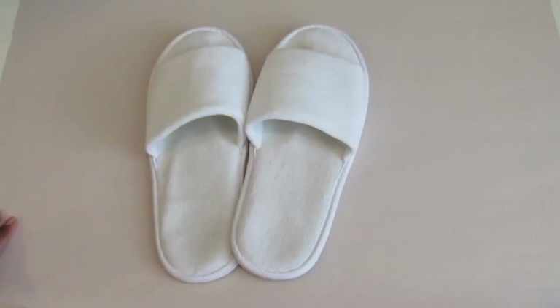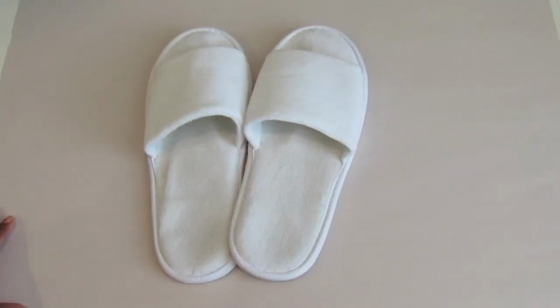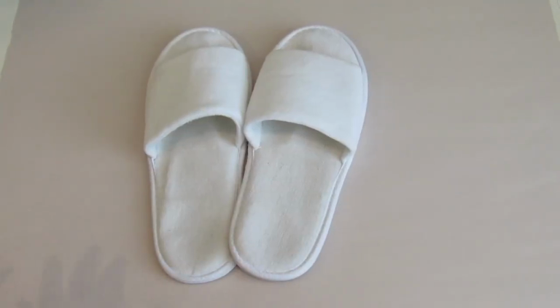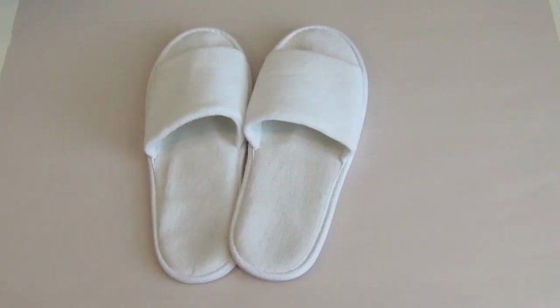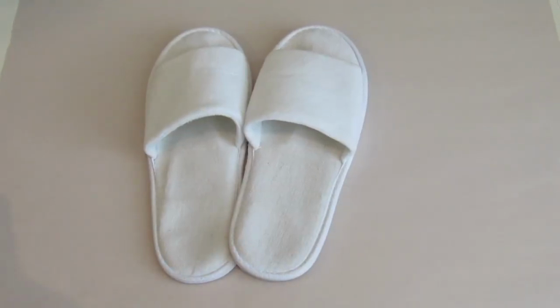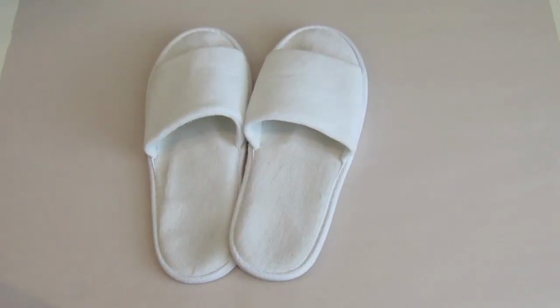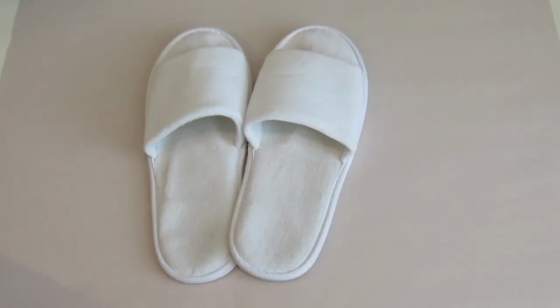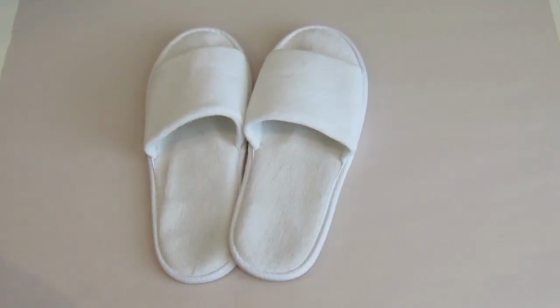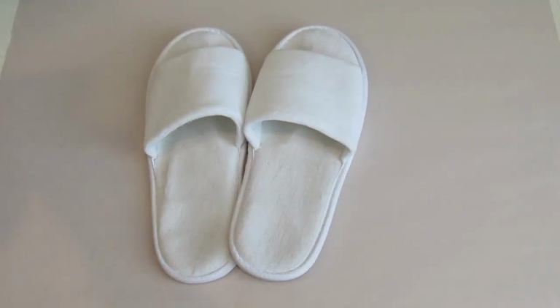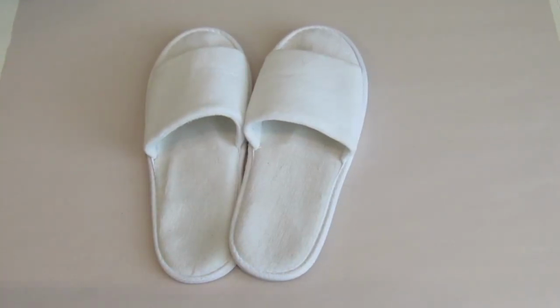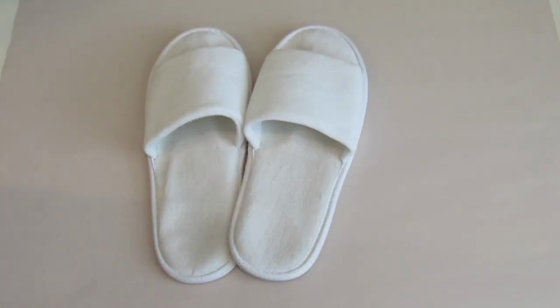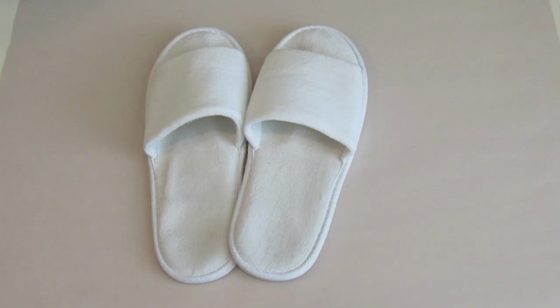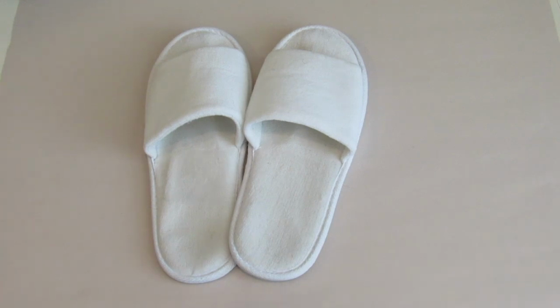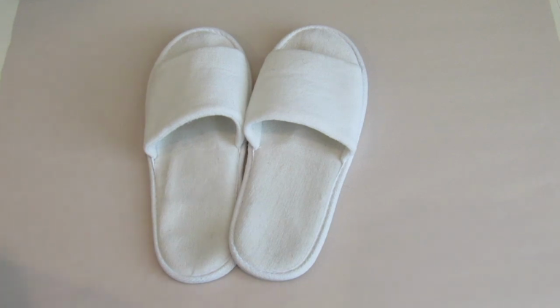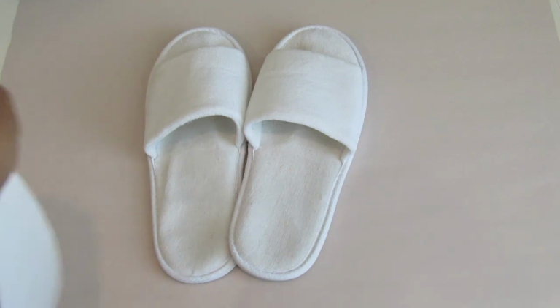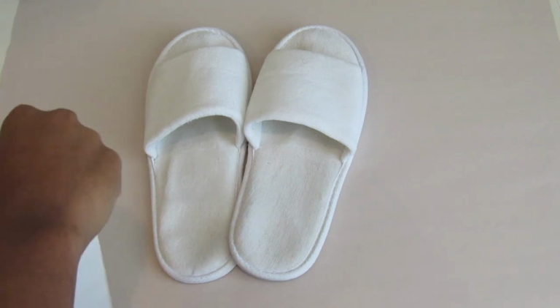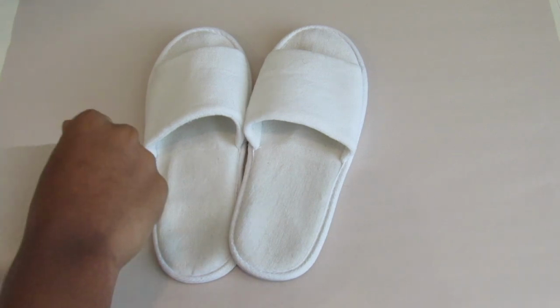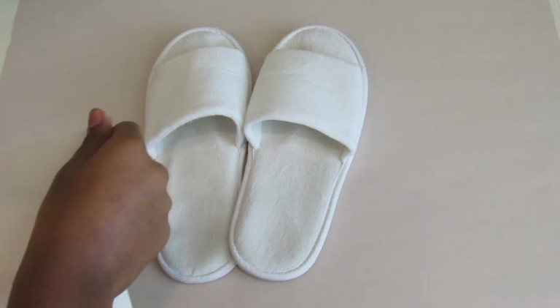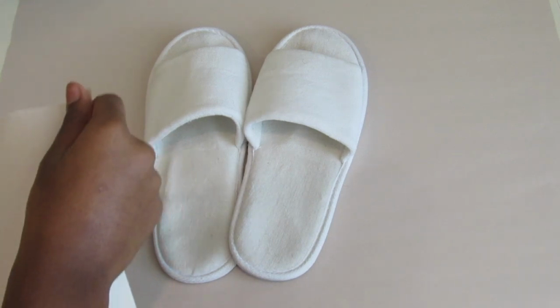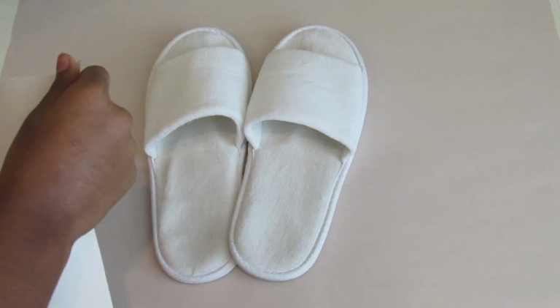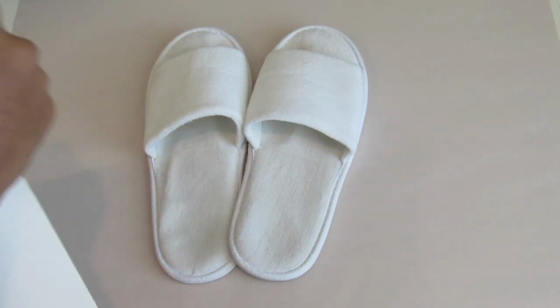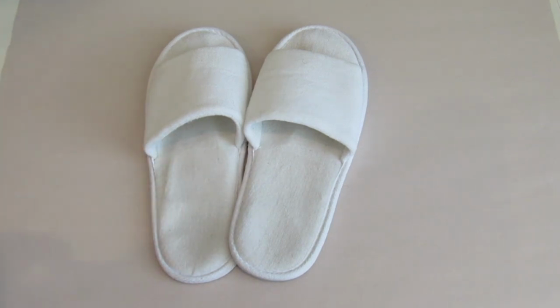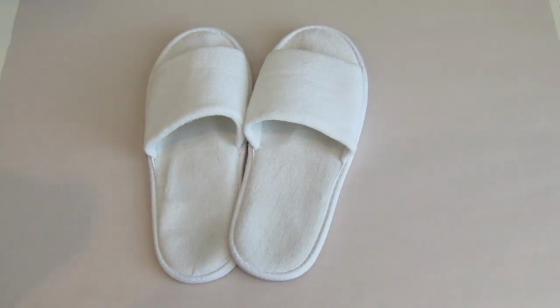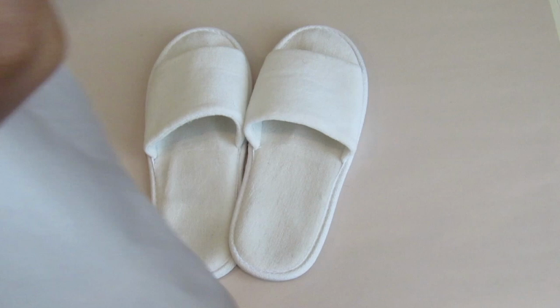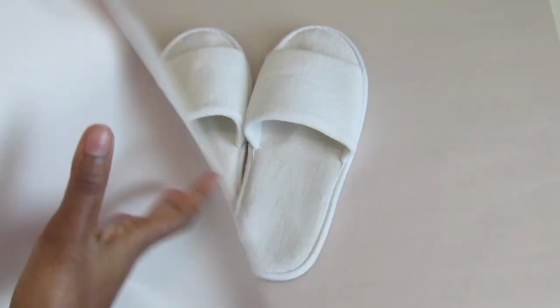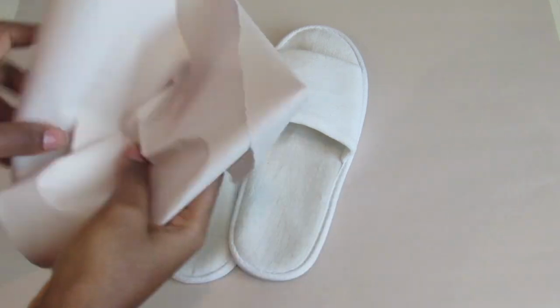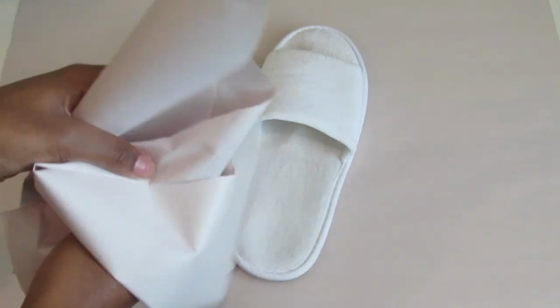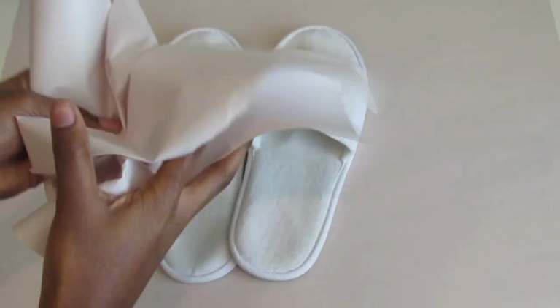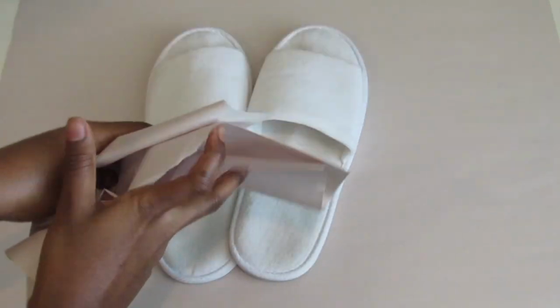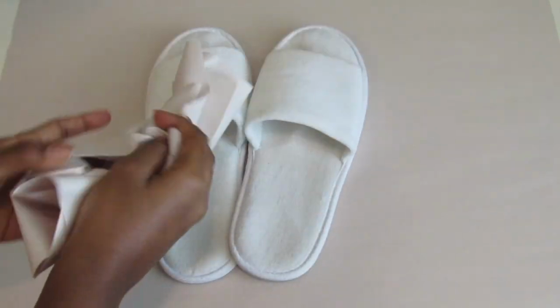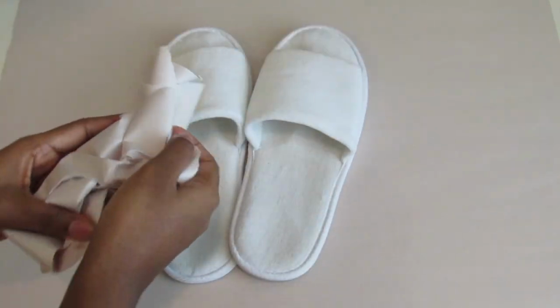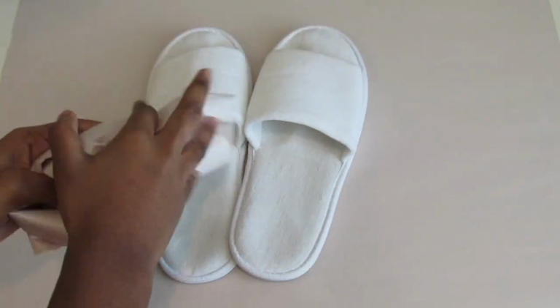First step is you're going to want to crumble up some newspaper, or just any type of paper you have, and put it in between the shoes so they'll hold their shape while you're gluing on the pom poms. Do this for both shoes.